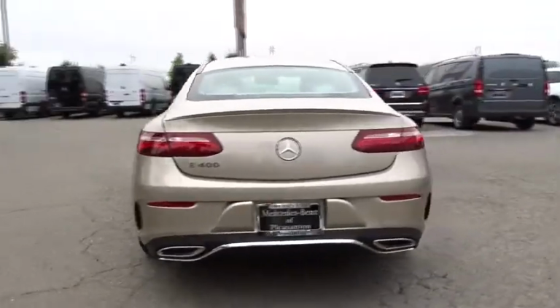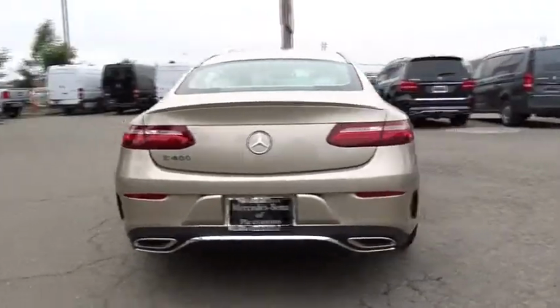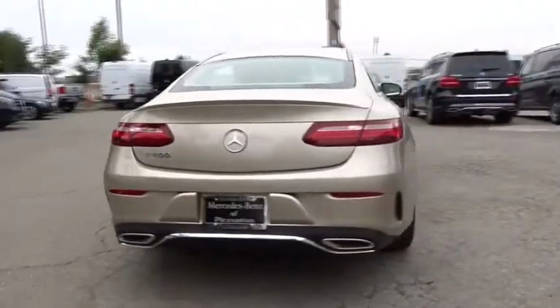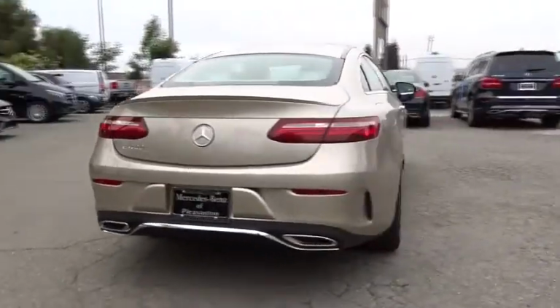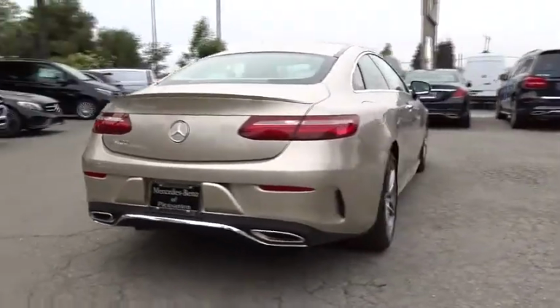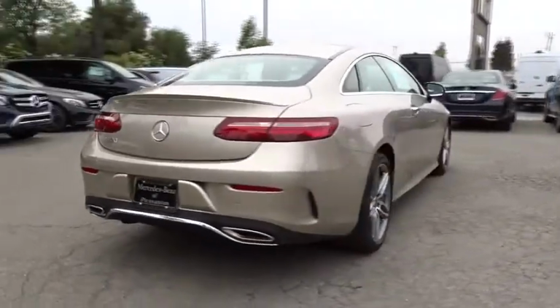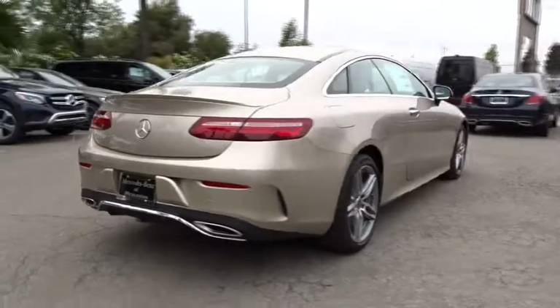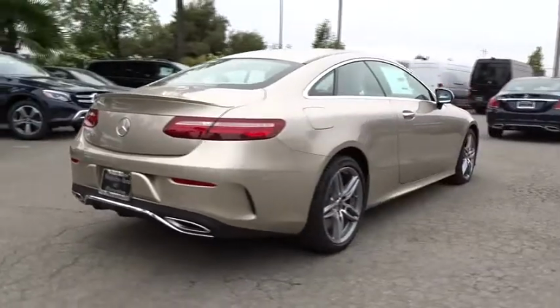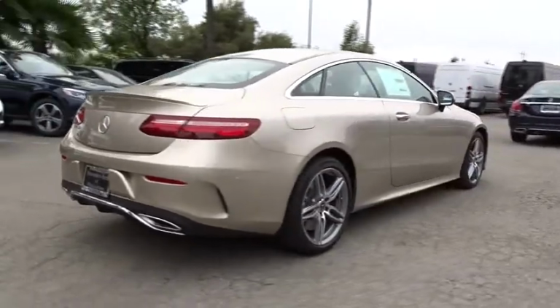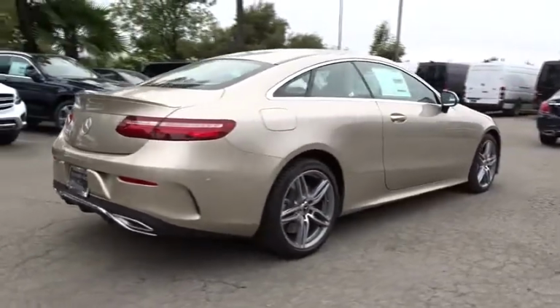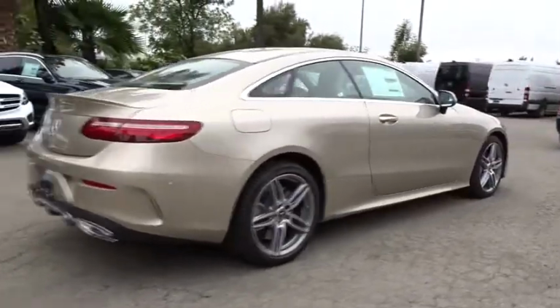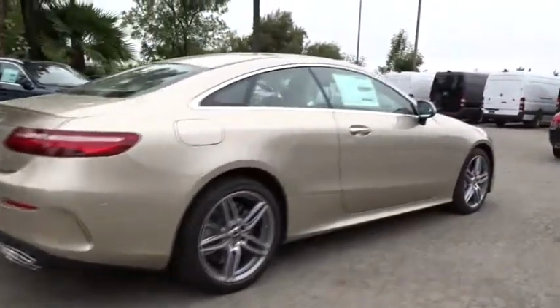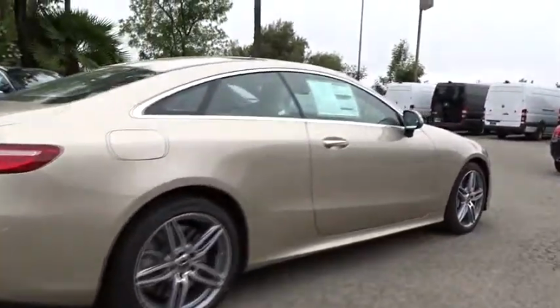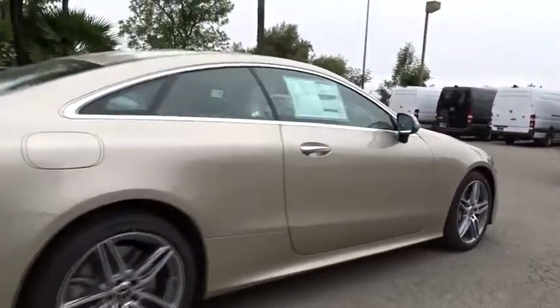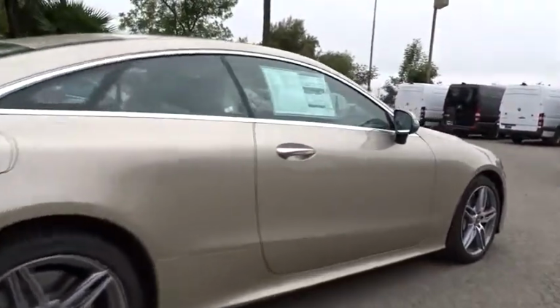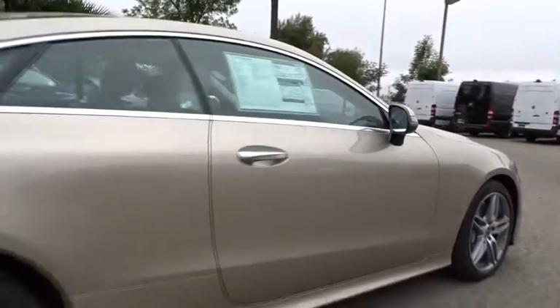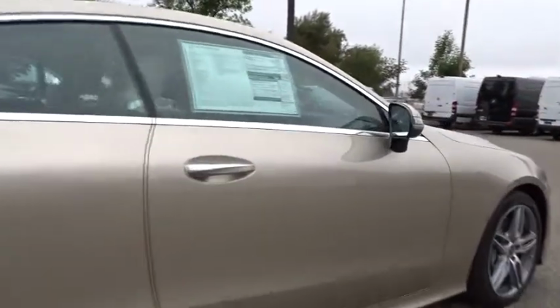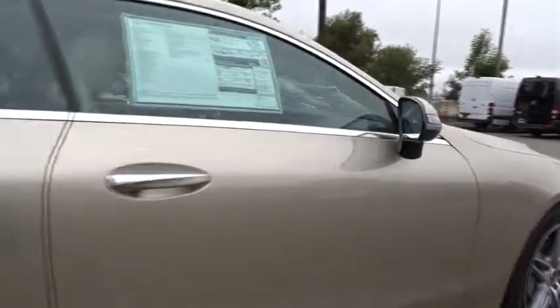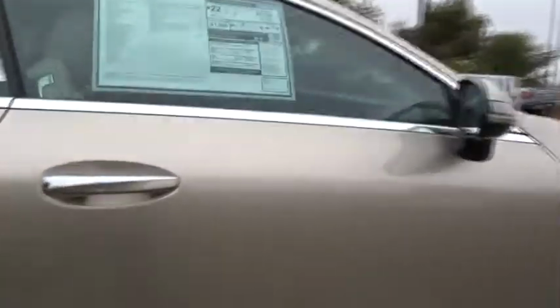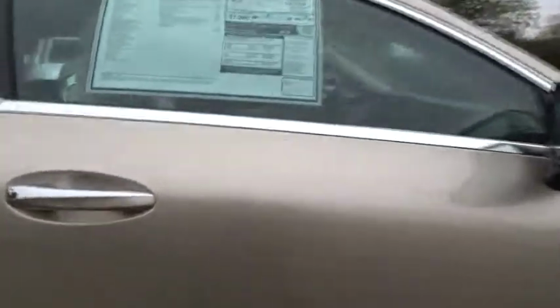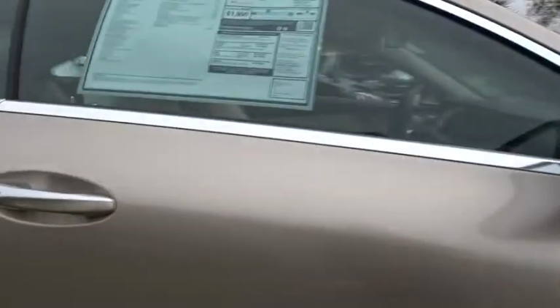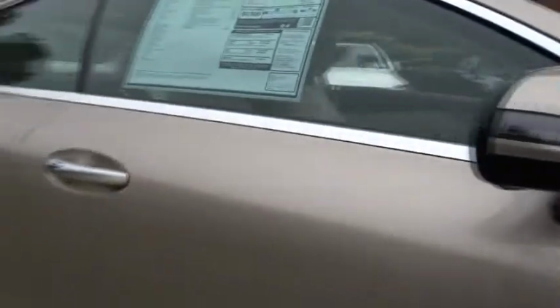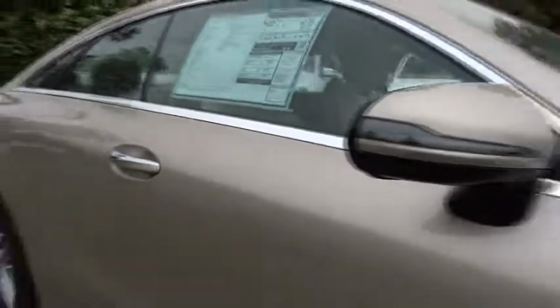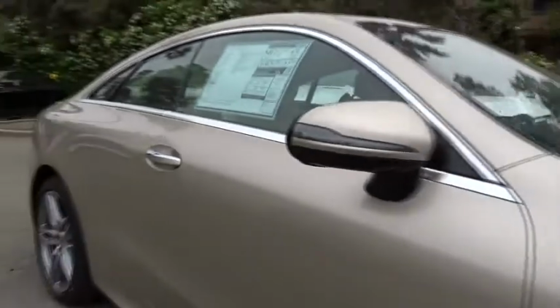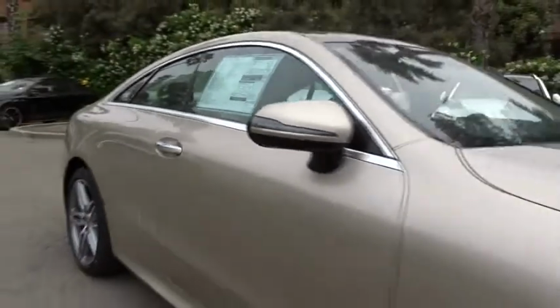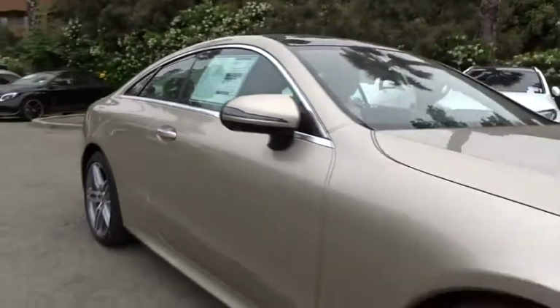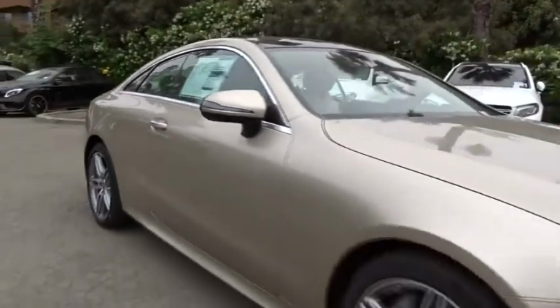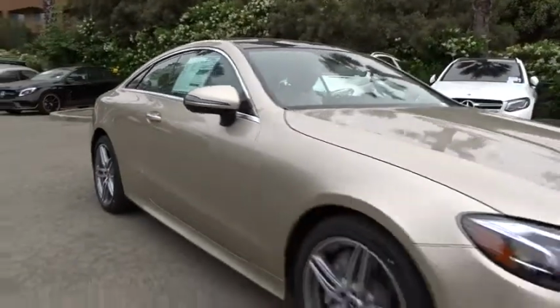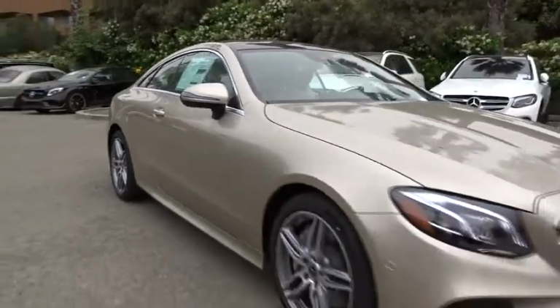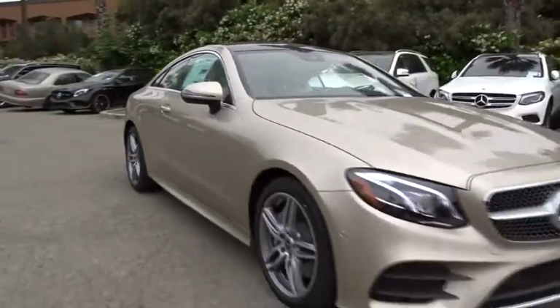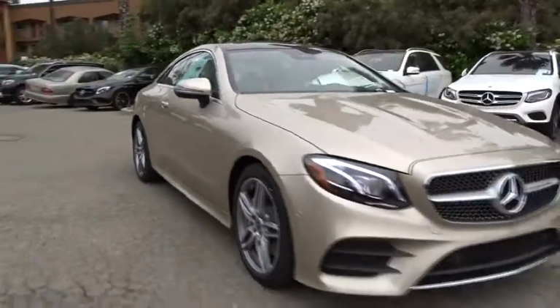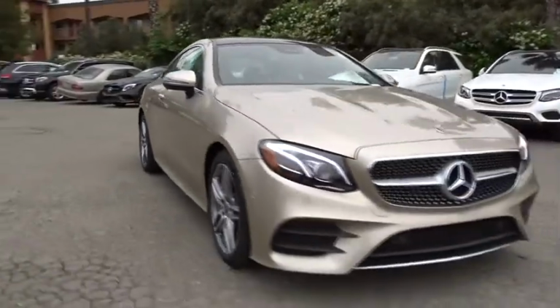Stability control, traction control, keyless entry, steering wheel audio controls, anti-lock braking system, navigation system, power passenger seat, backup camera.